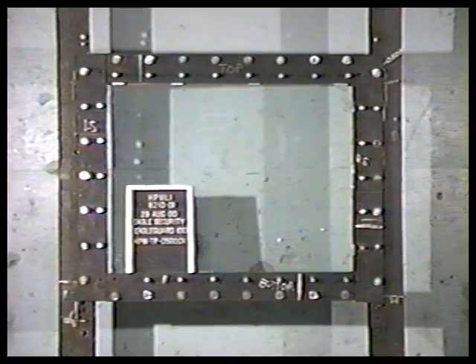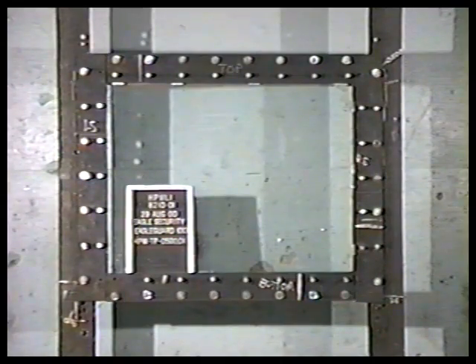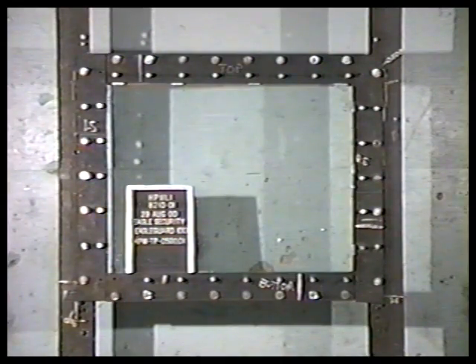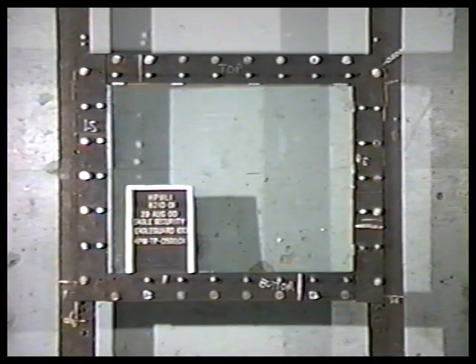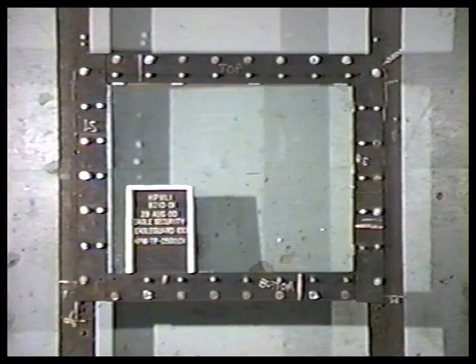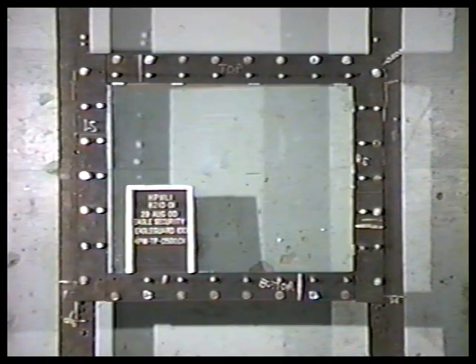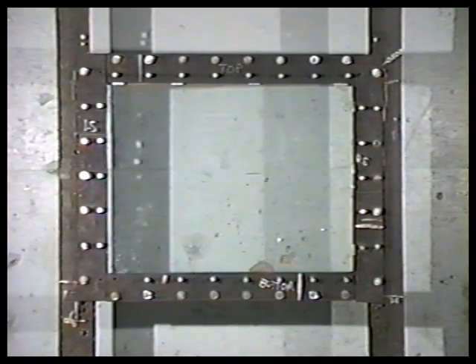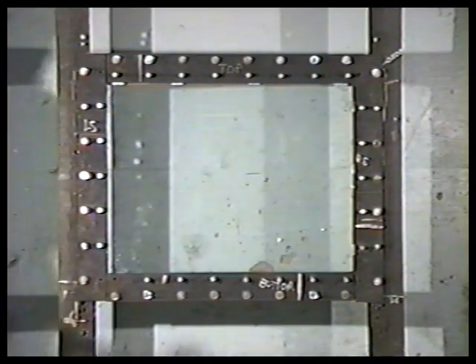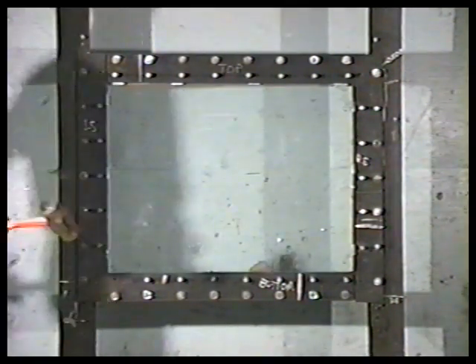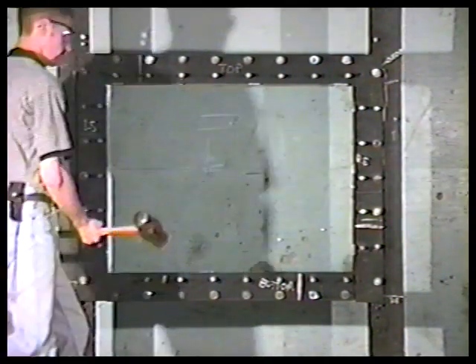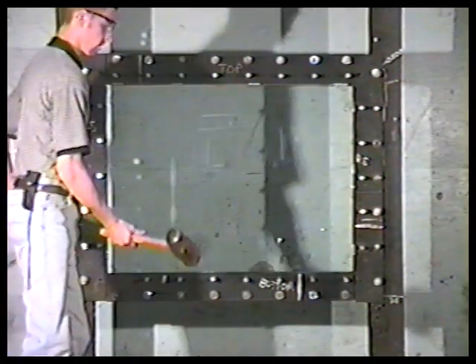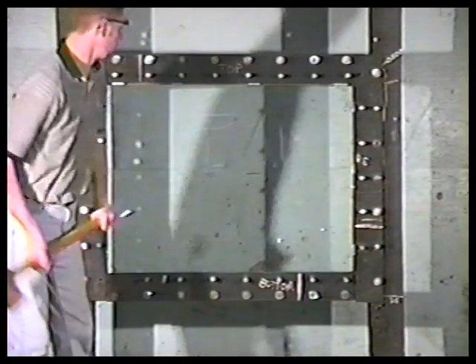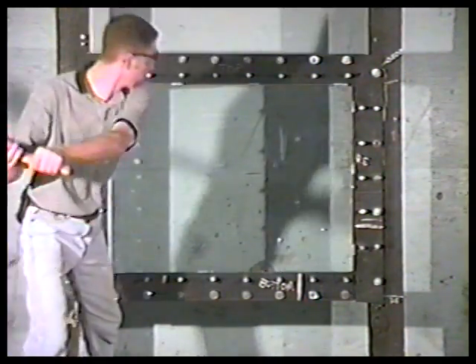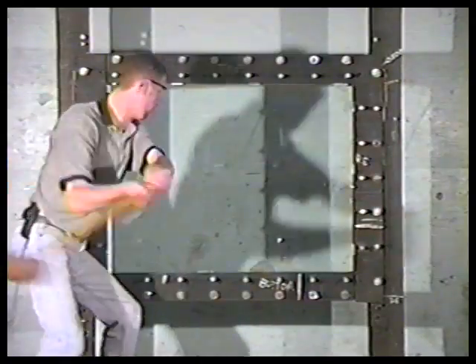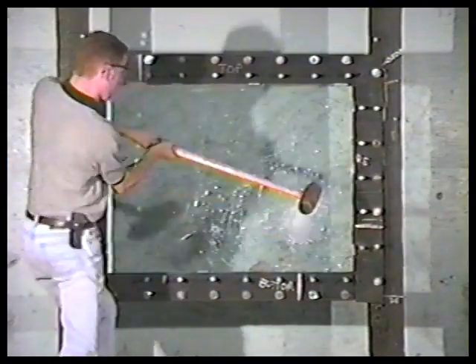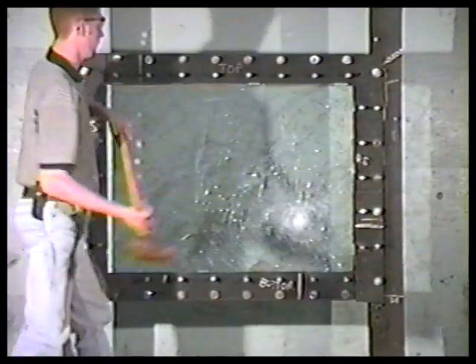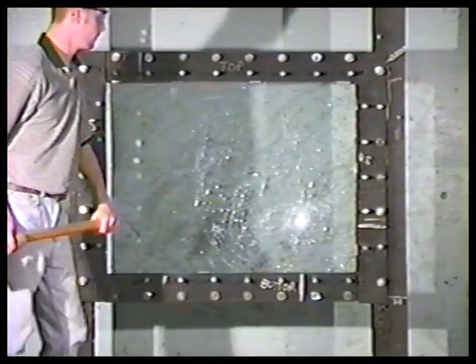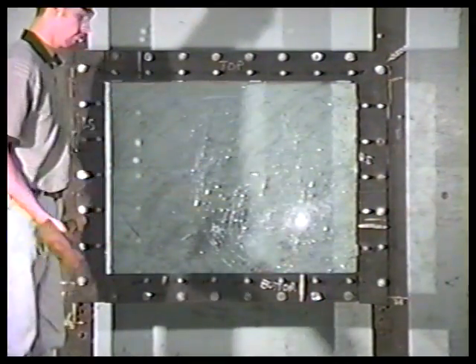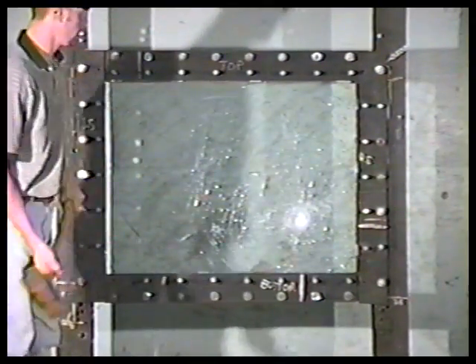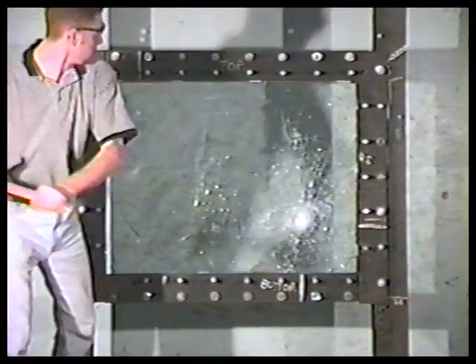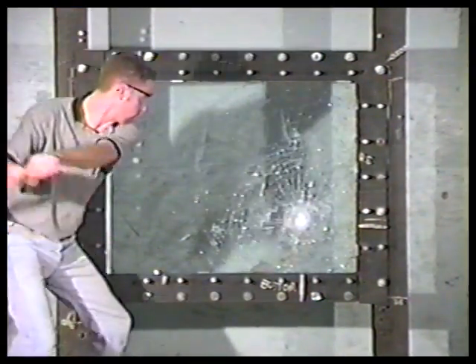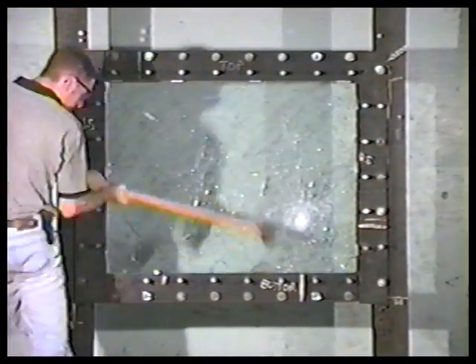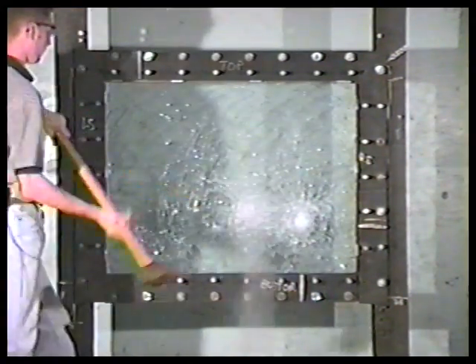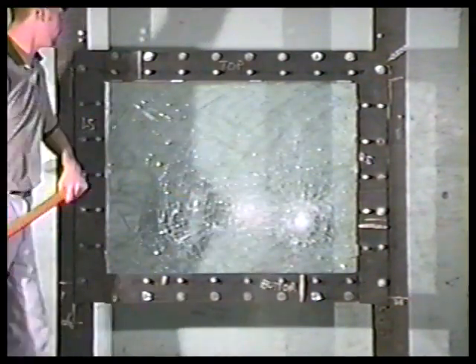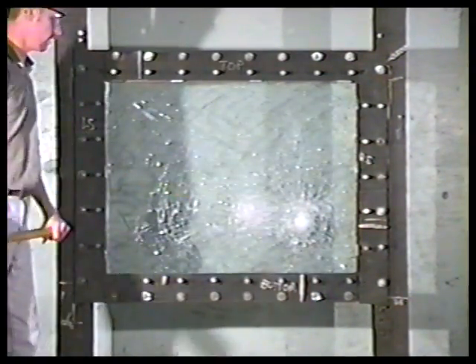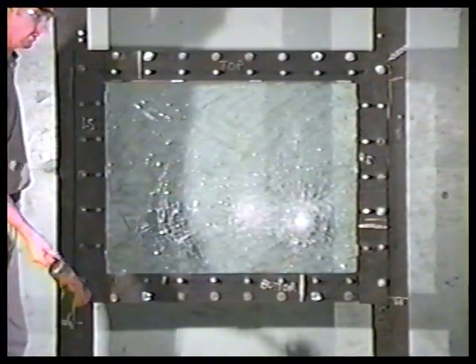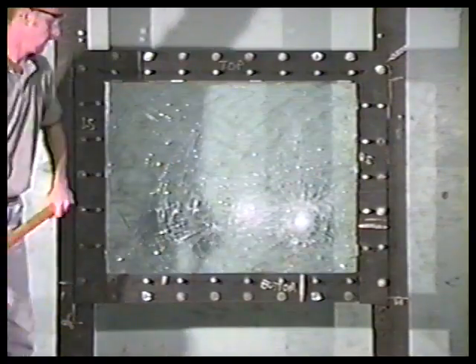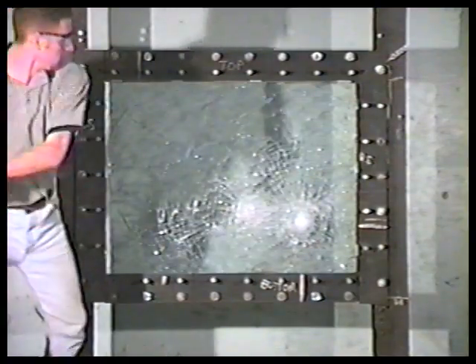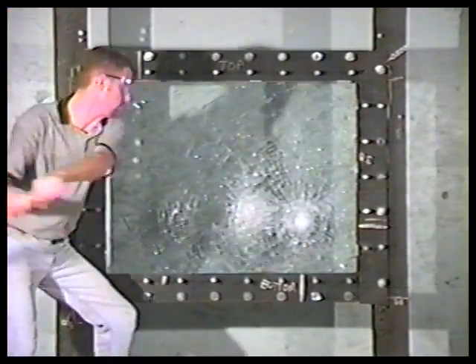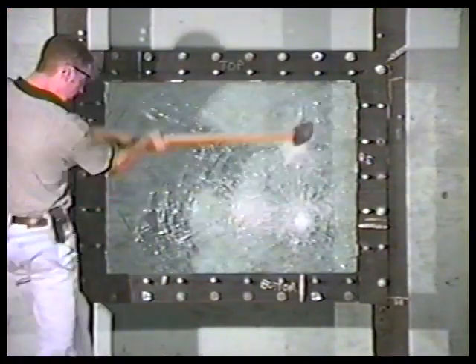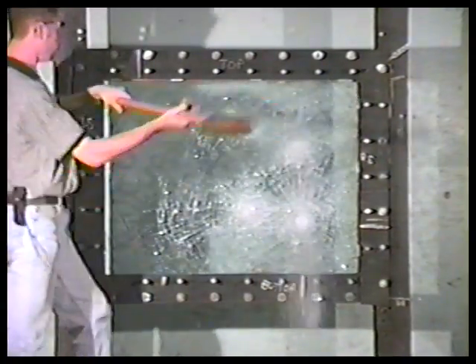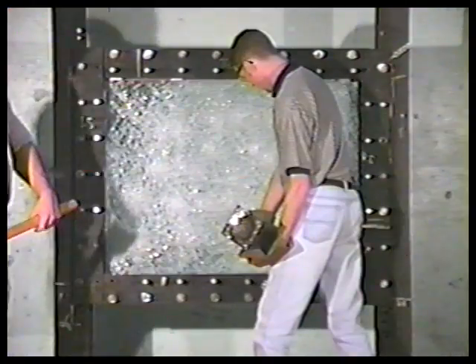Bendheim's decorative high safety glass is produced by using liquid resin and PVB laminates under very controlled conditions. There are two levels of impact resistant high safety glasses available.